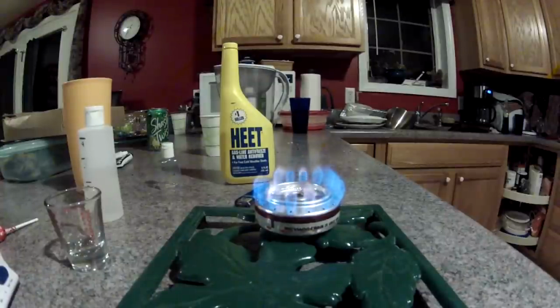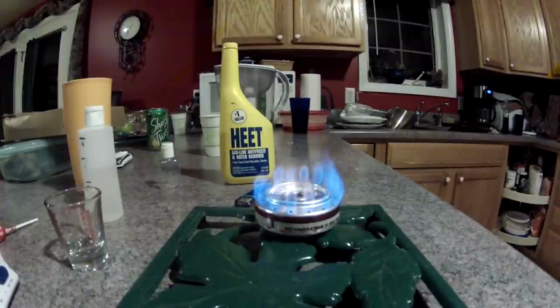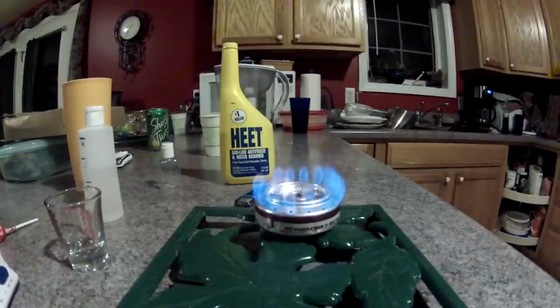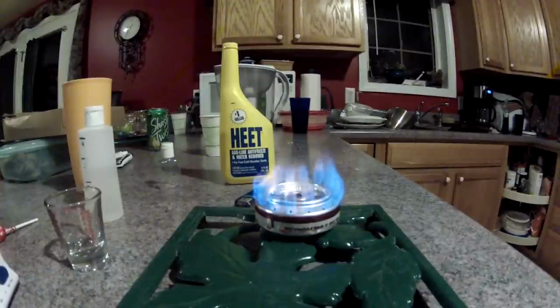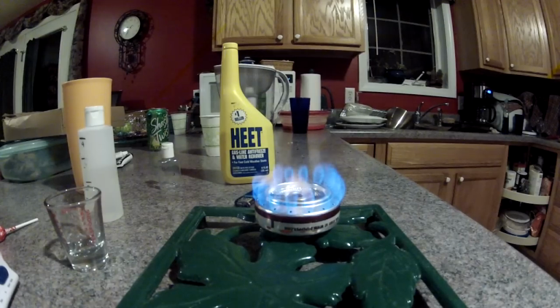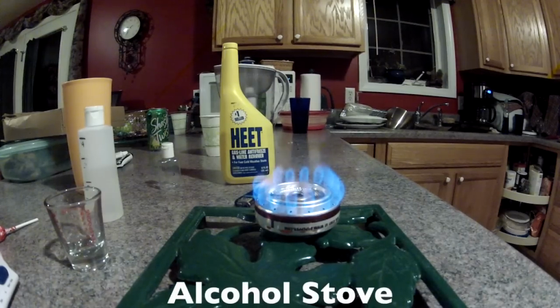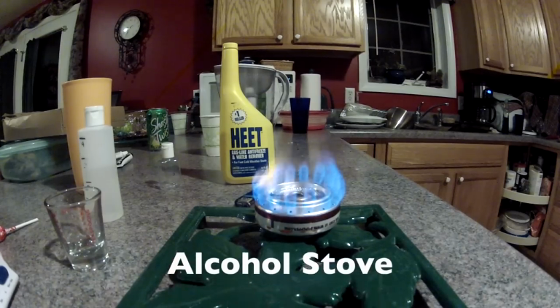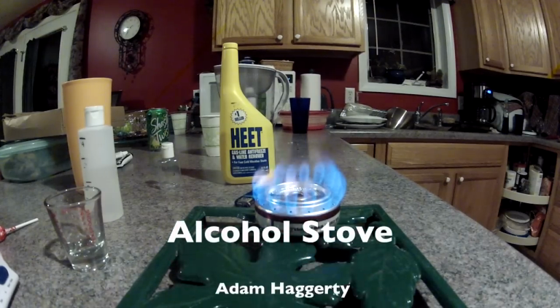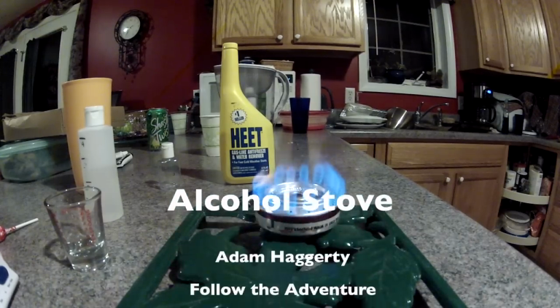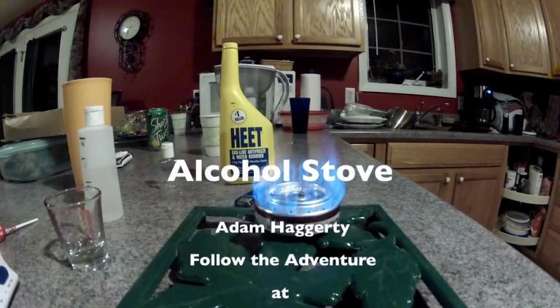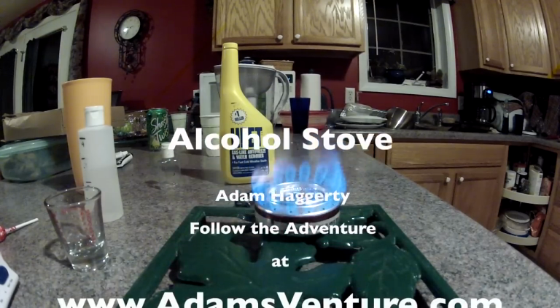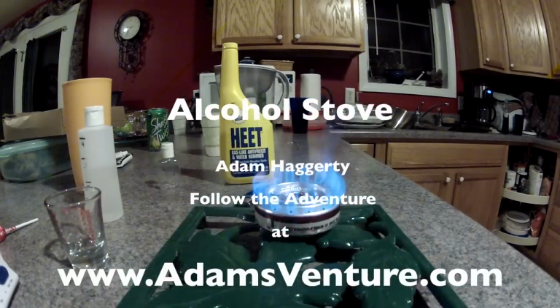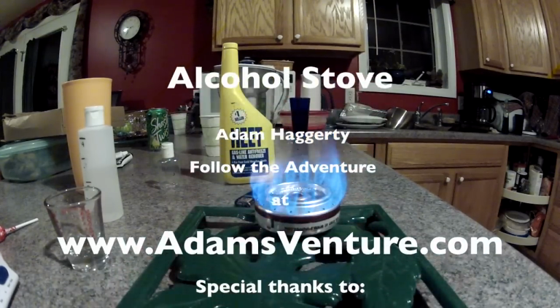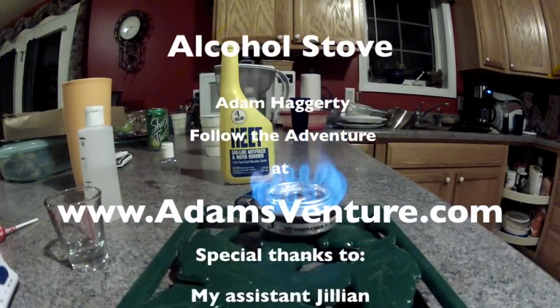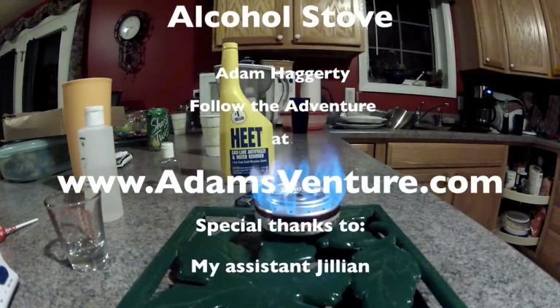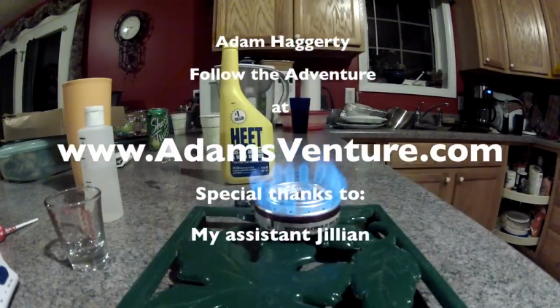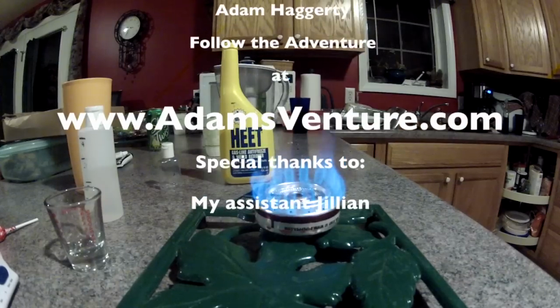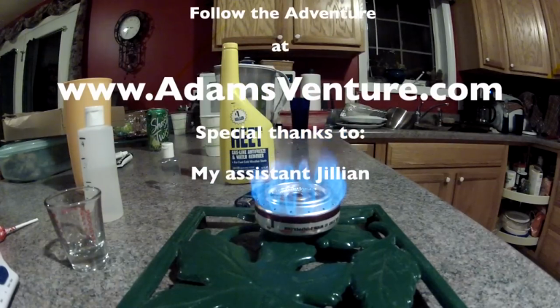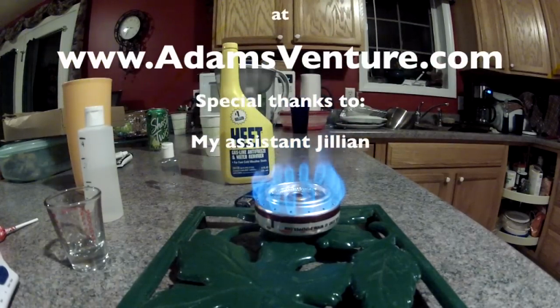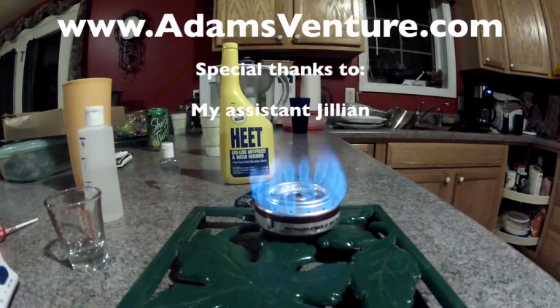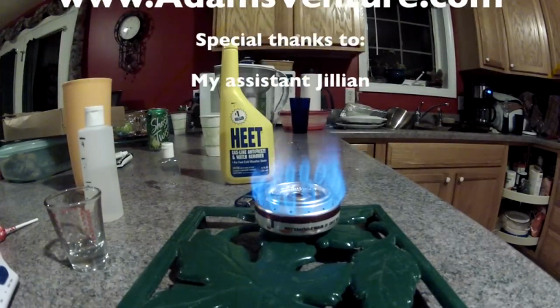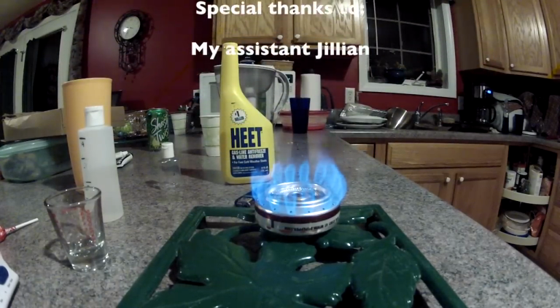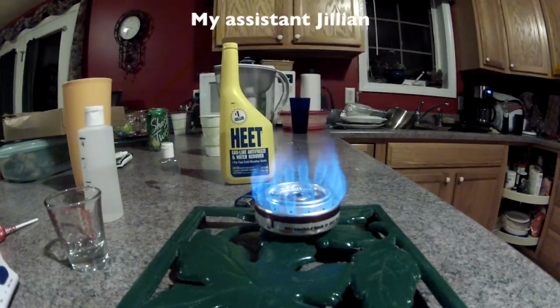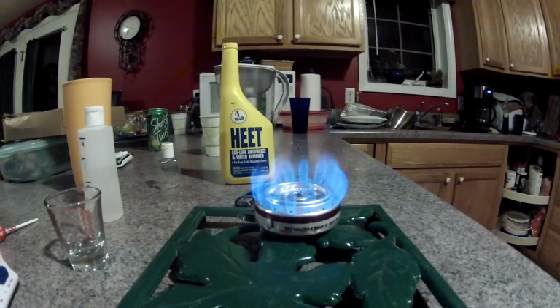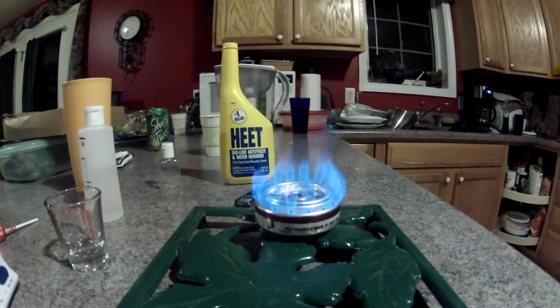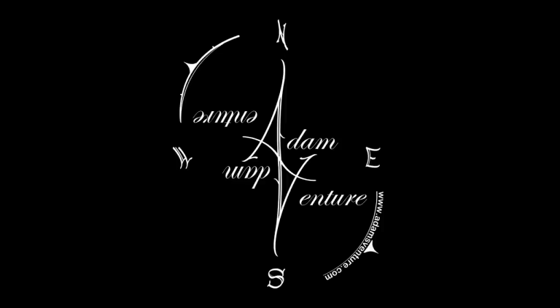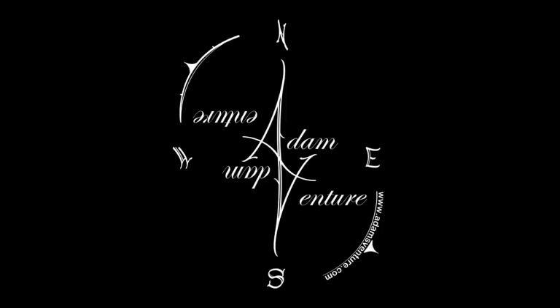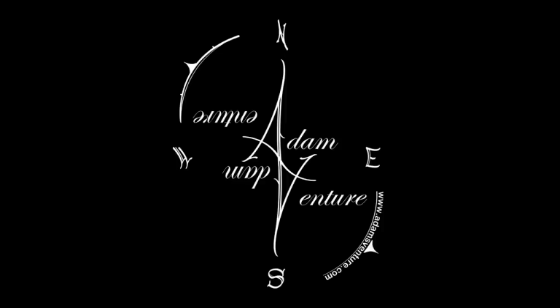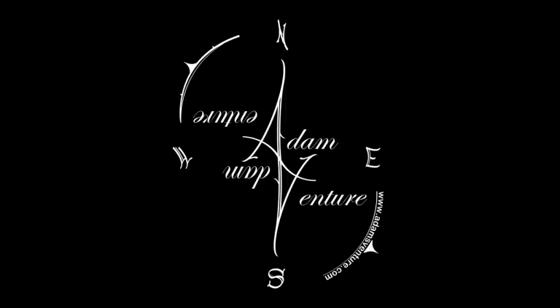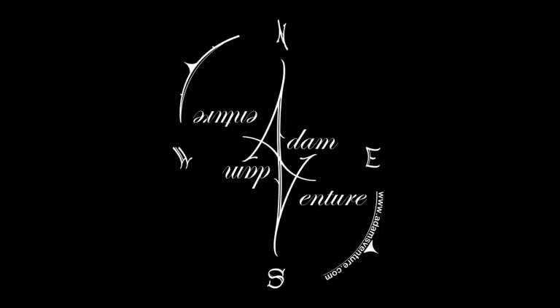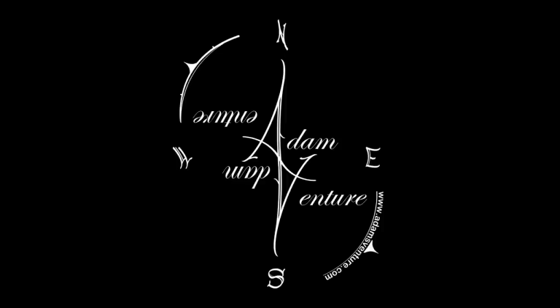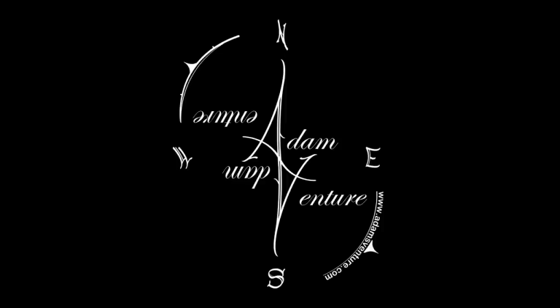So there you have it — here is my alcohol burning stove. If you have any questions, I know there are some details left out, so feel free to leave some comments down below and I will be sure to reply. If you enjoyed it, like the video and share with your friends. Also check out AdamsVenture.com to get further details.